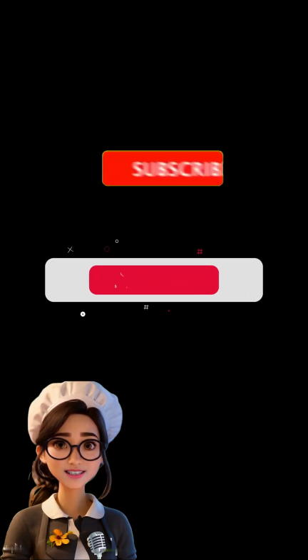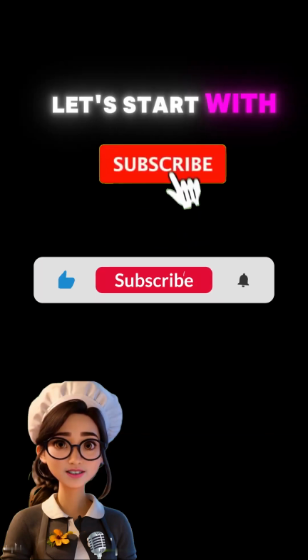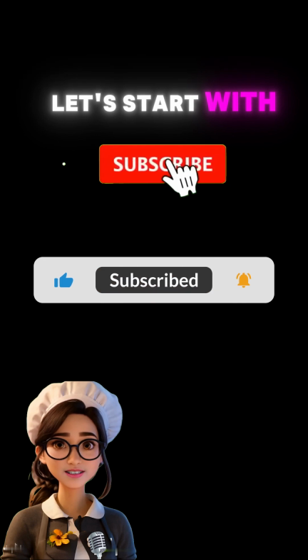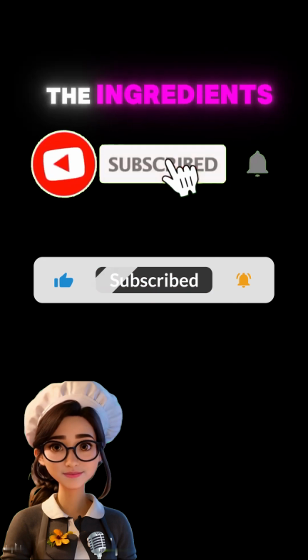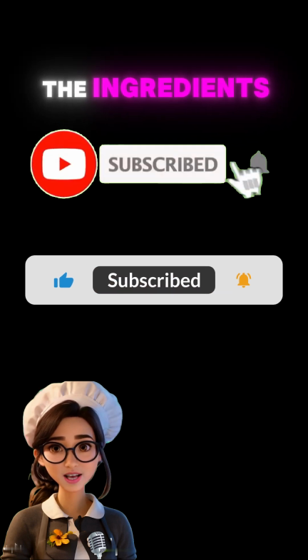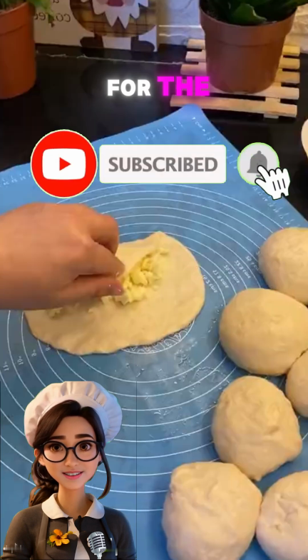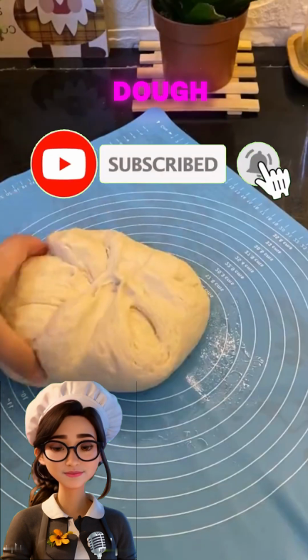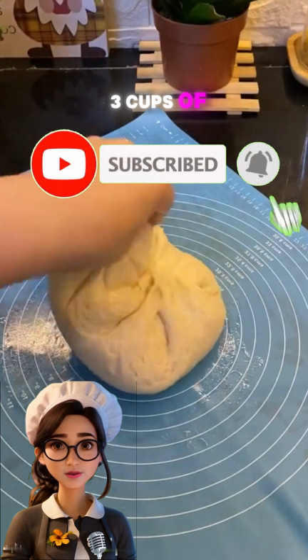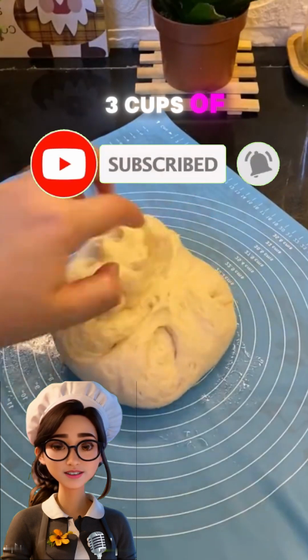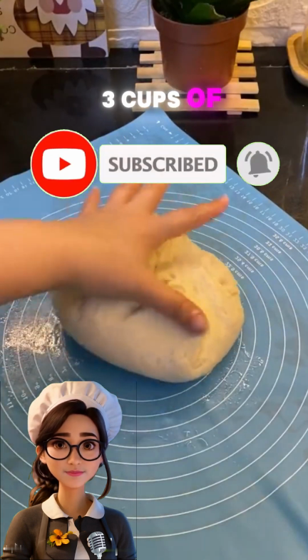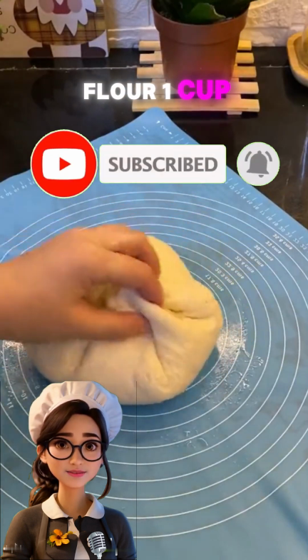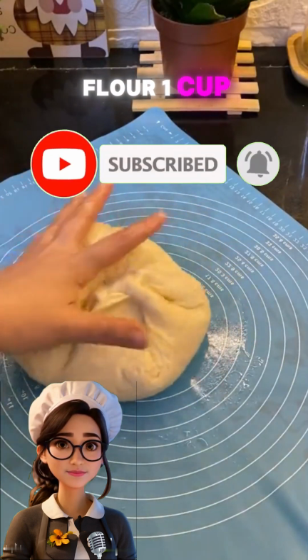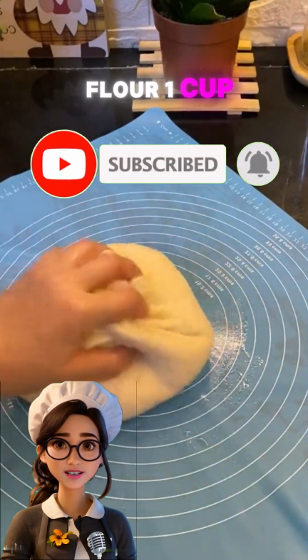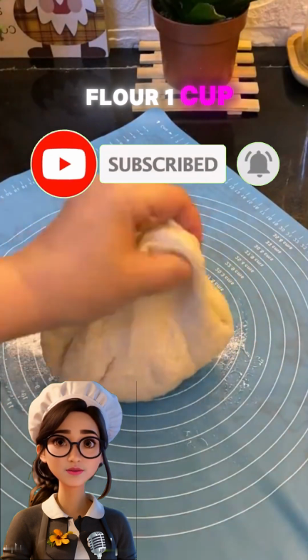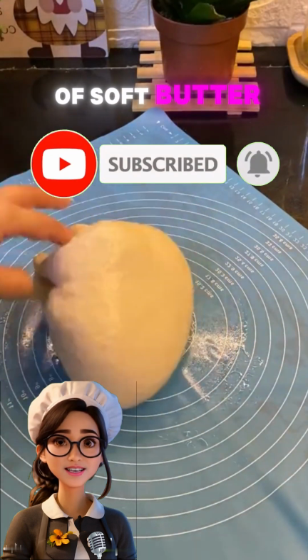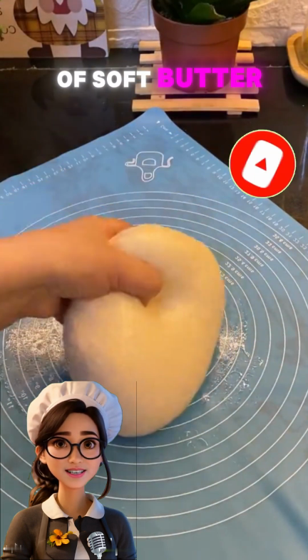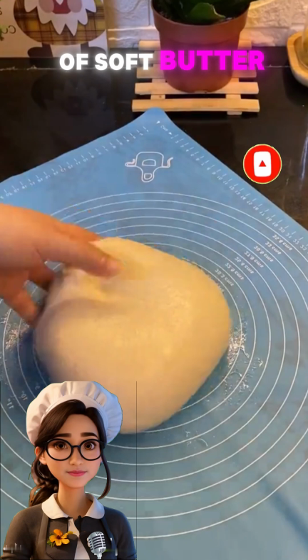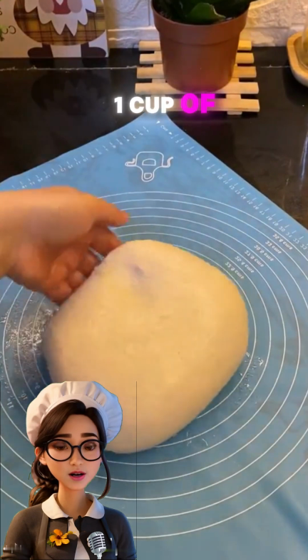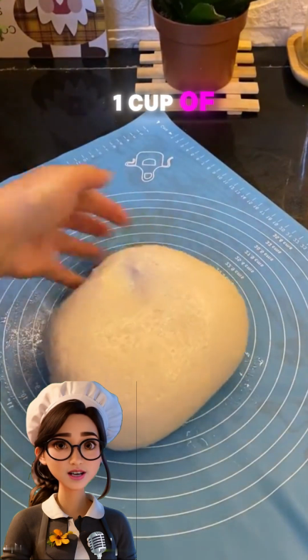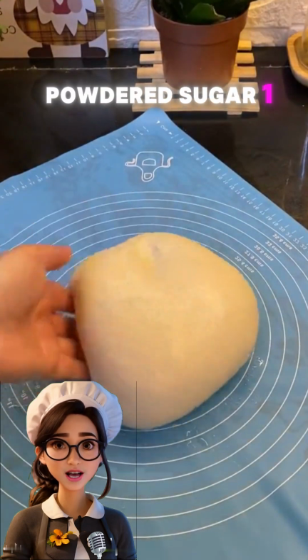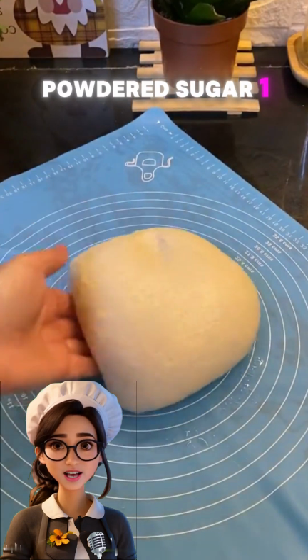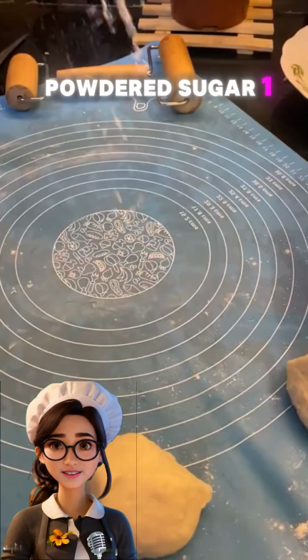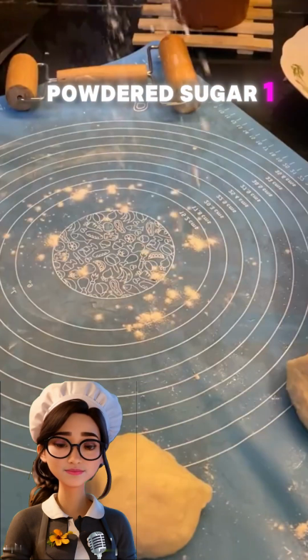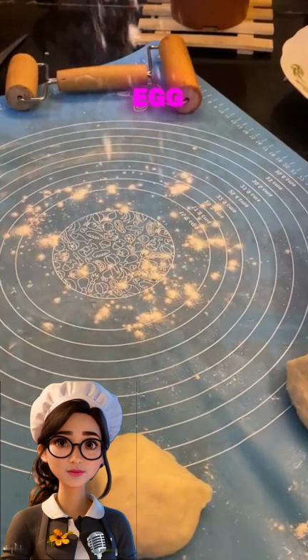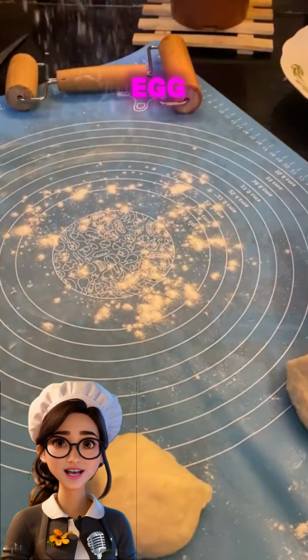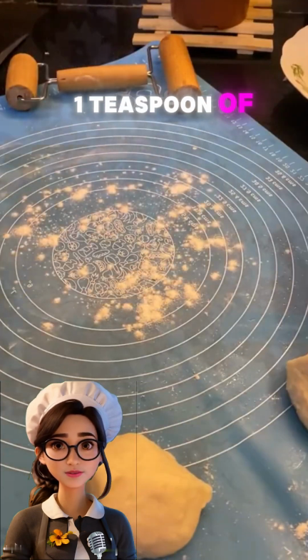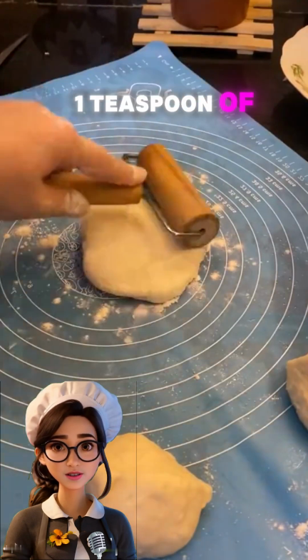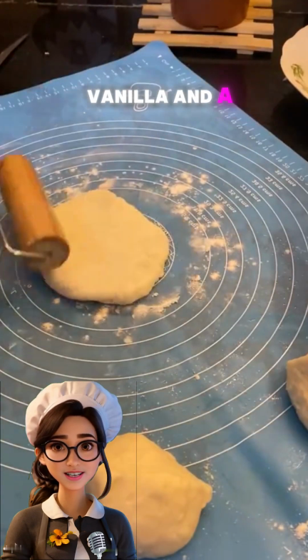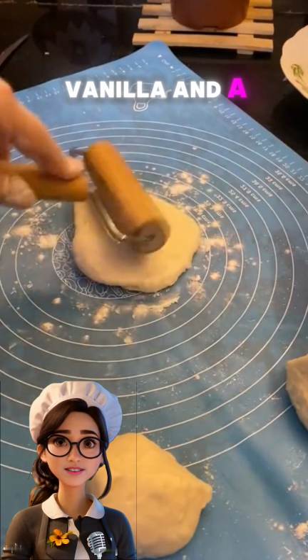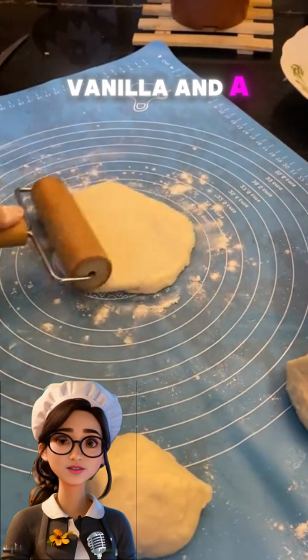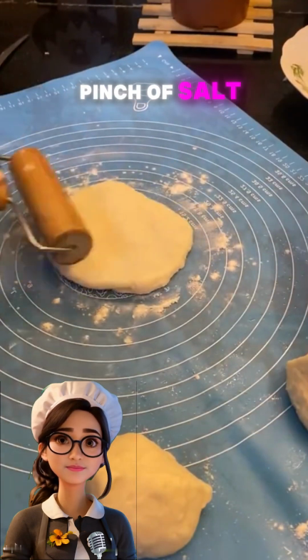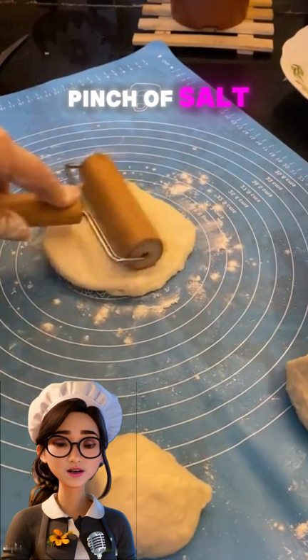Let's start with the ingredients for the dough: three cups of flour, one cup of soft butter, one cup of powdered sugar, one egg, one teaspoon of vanilla, and a pinch of salt.